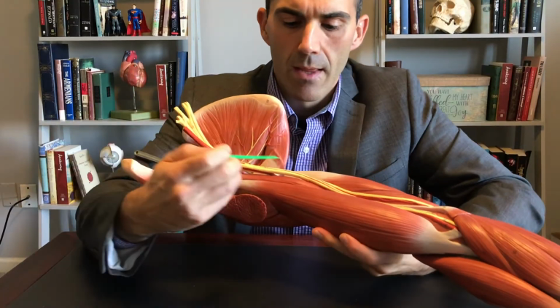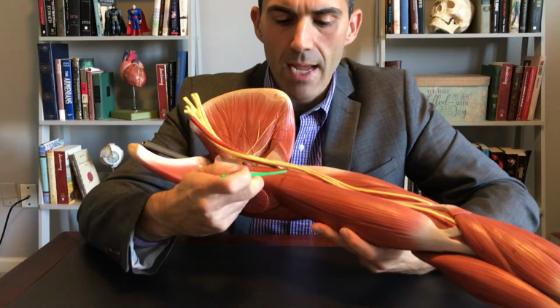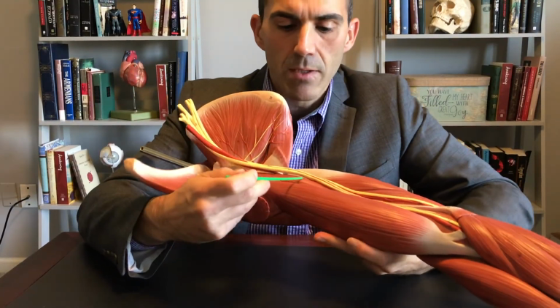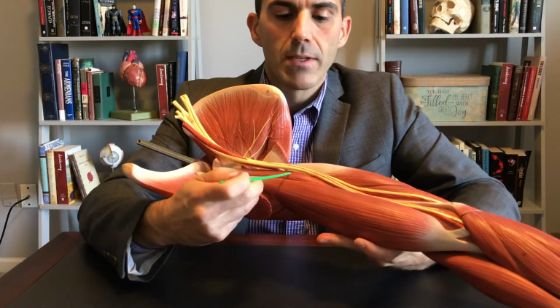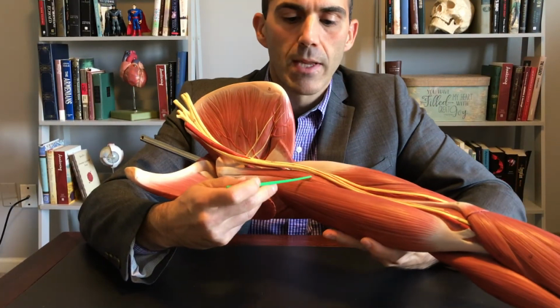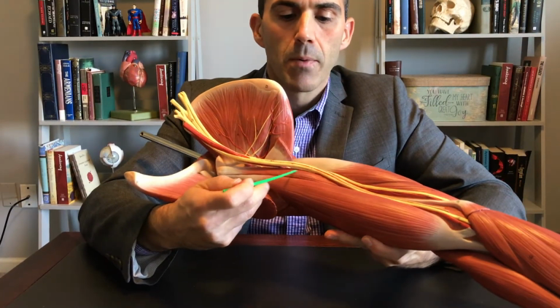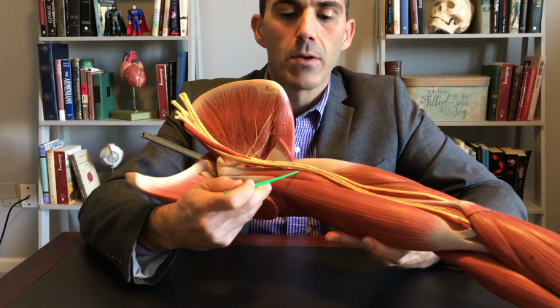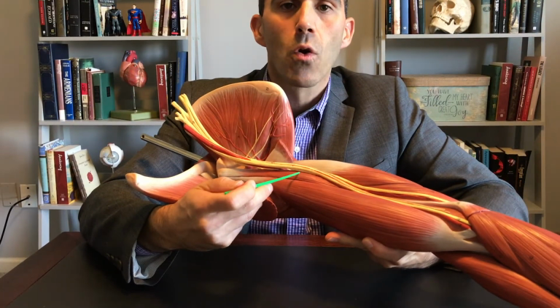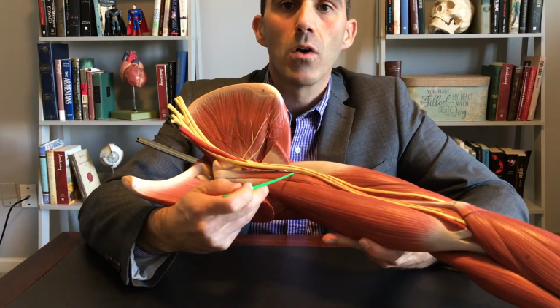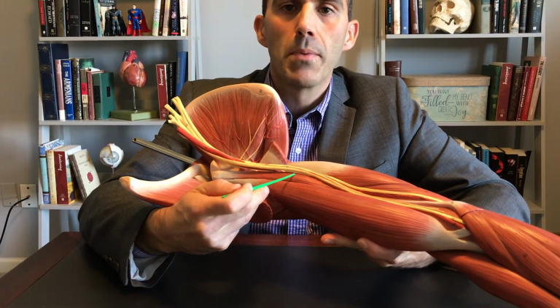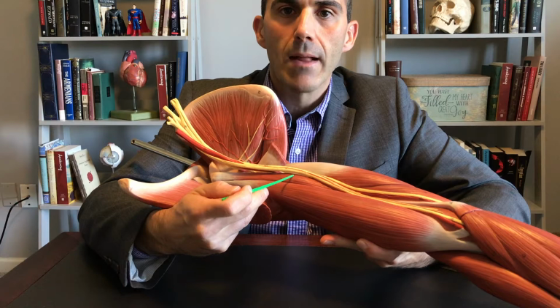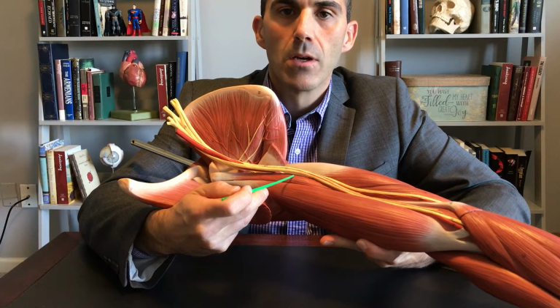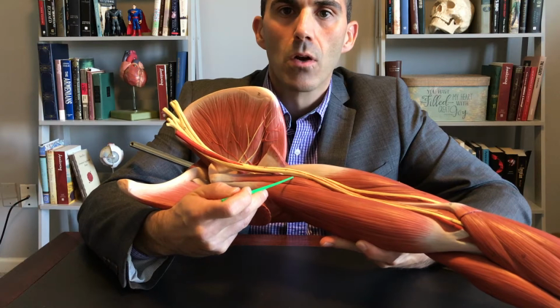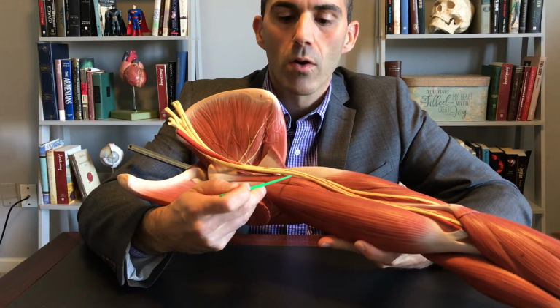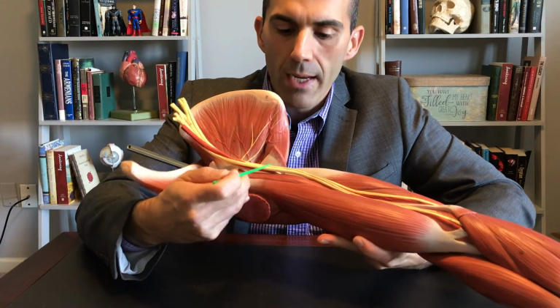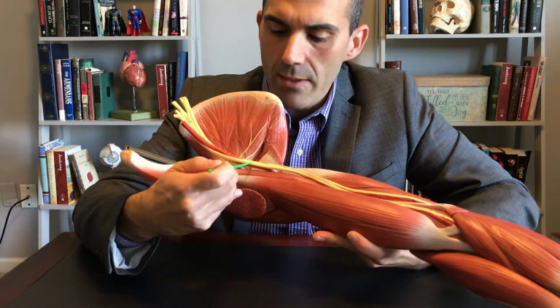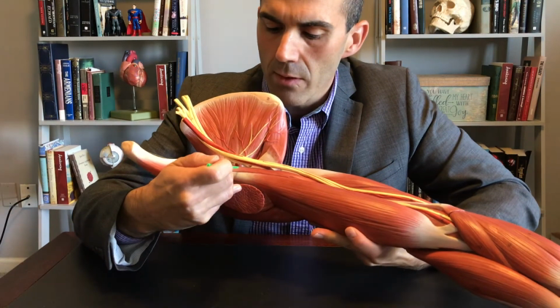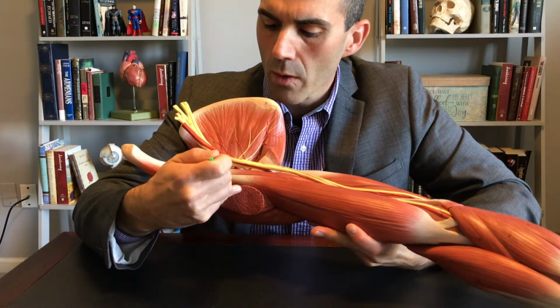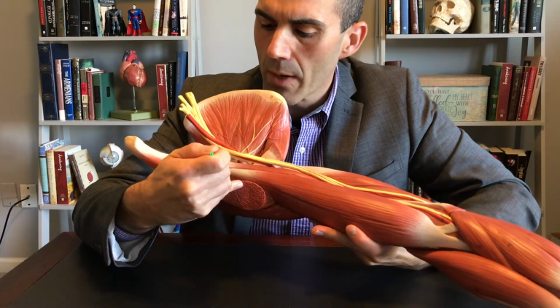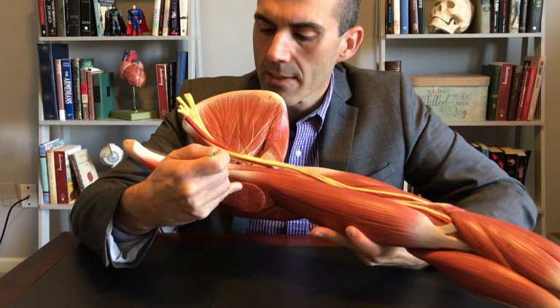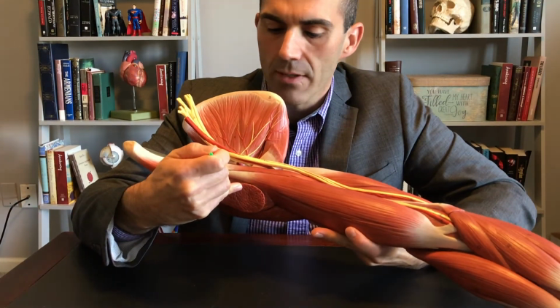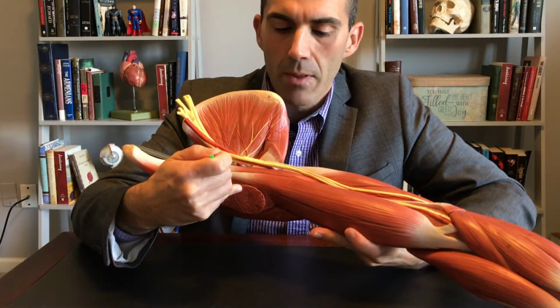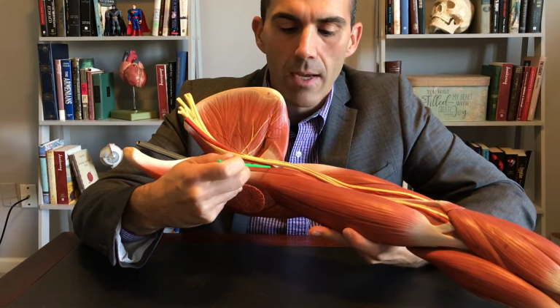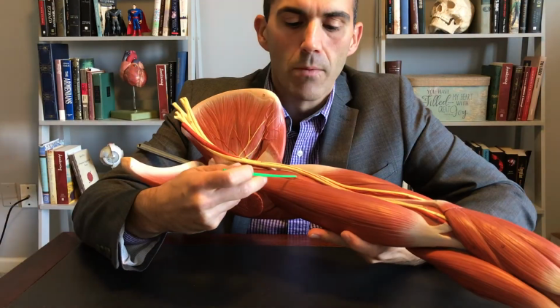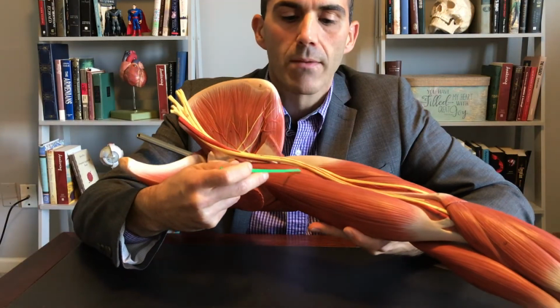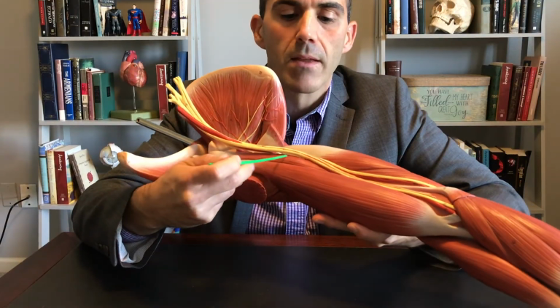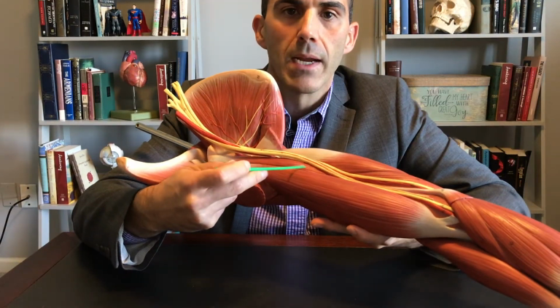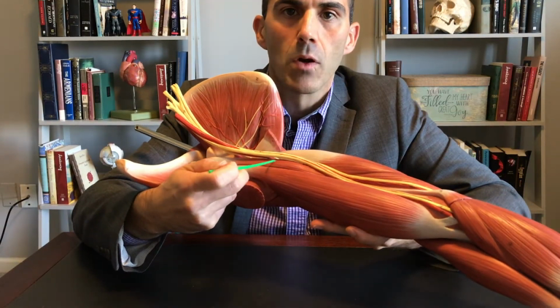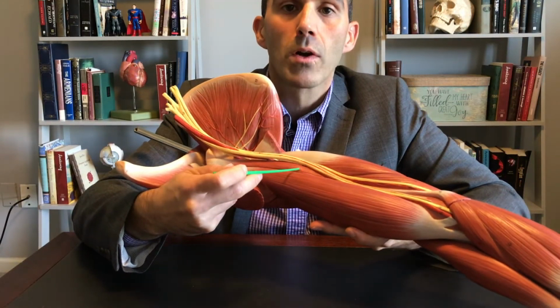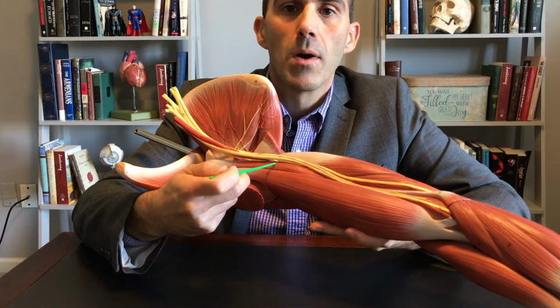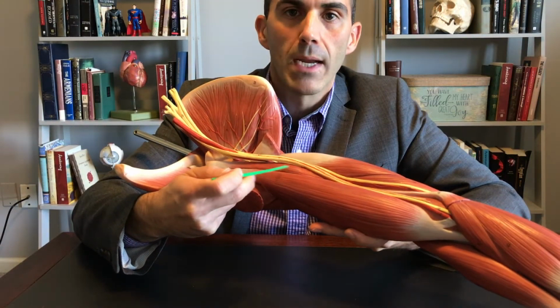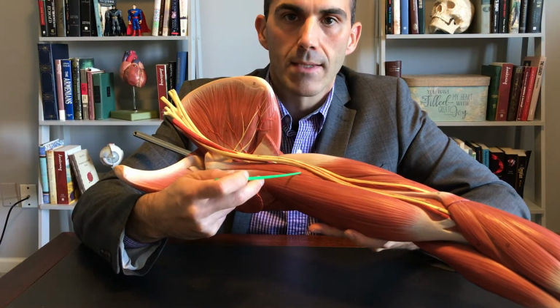The last muscle in this region is coracobrachialis. Here's the coracoid process of the scapula — it runs down the length of our brachium. Coracobrachialis.